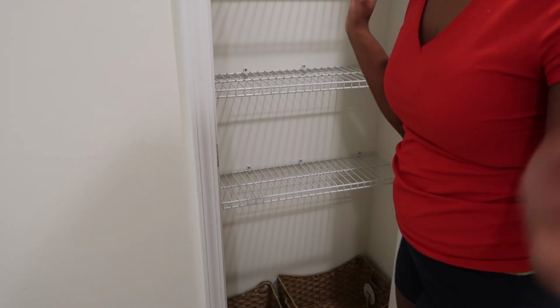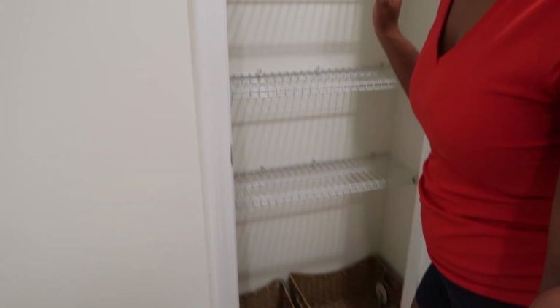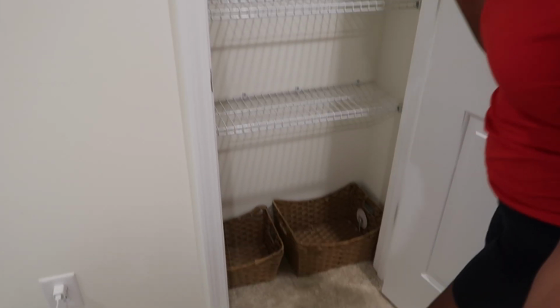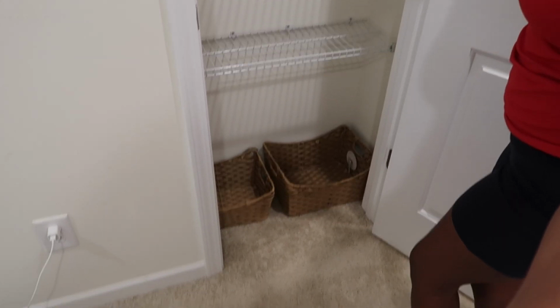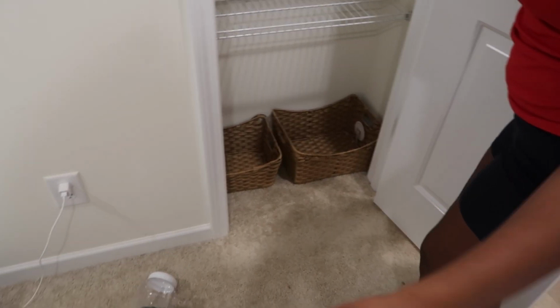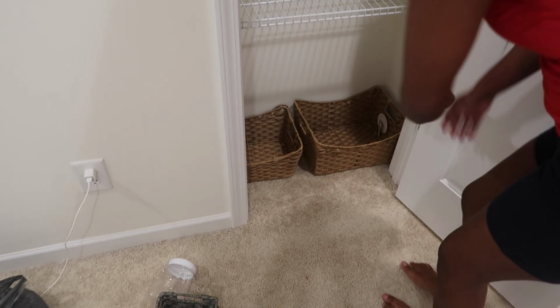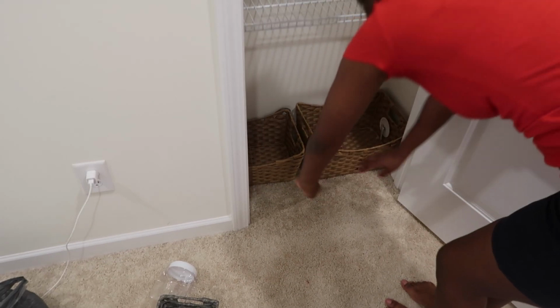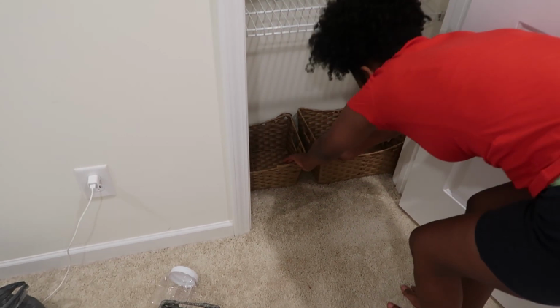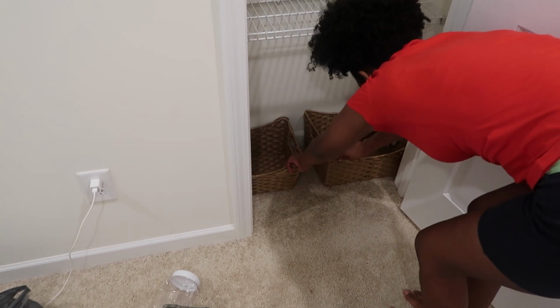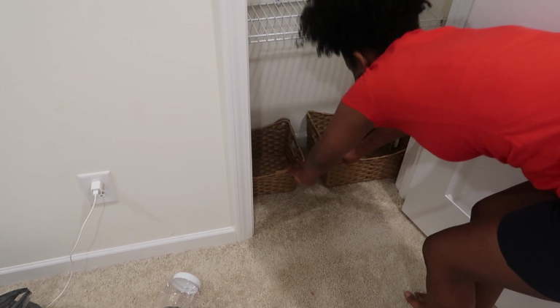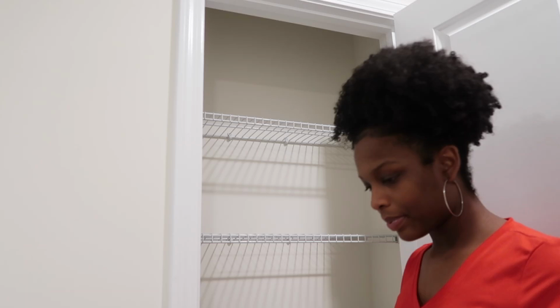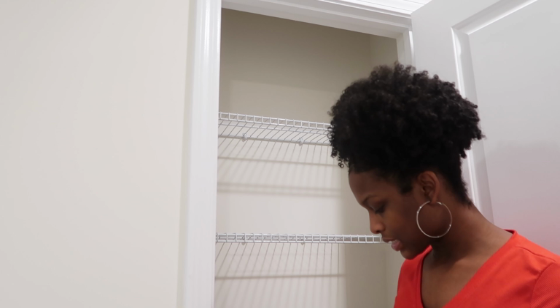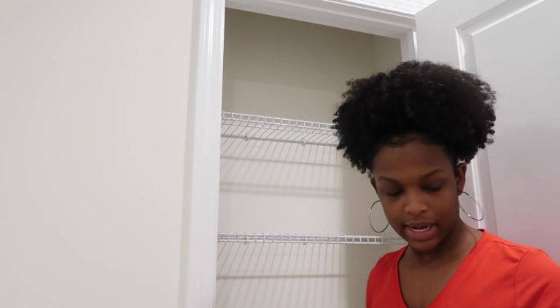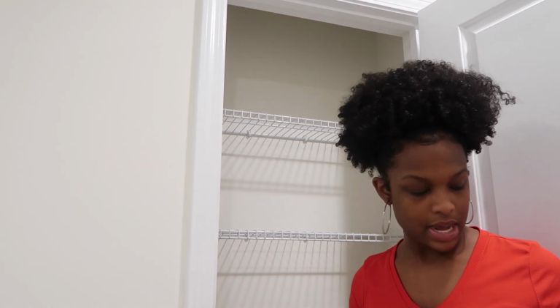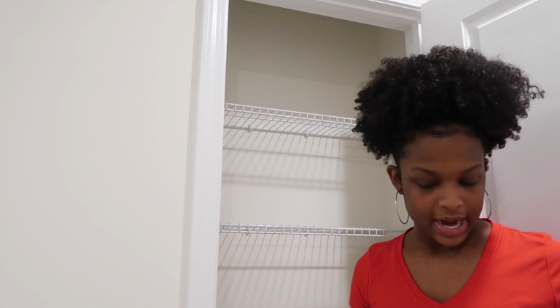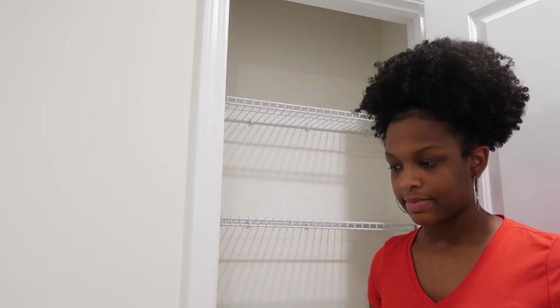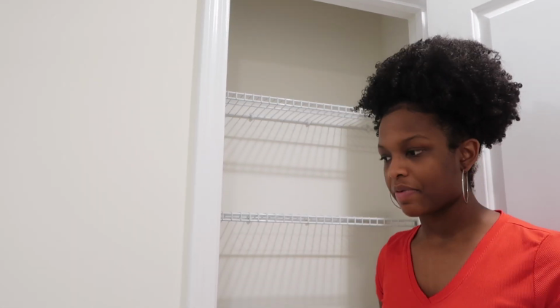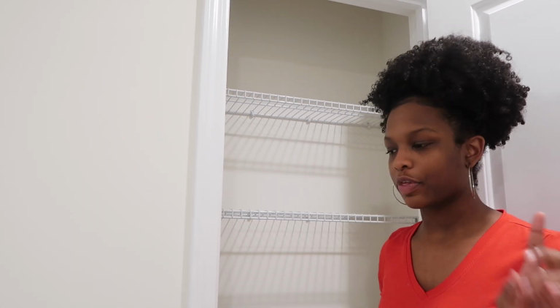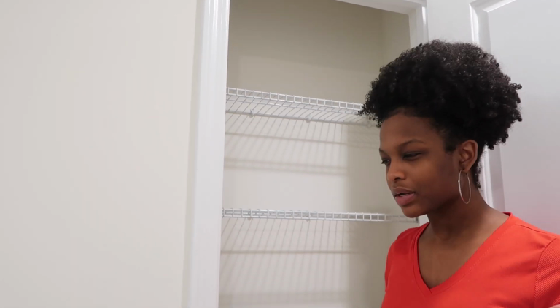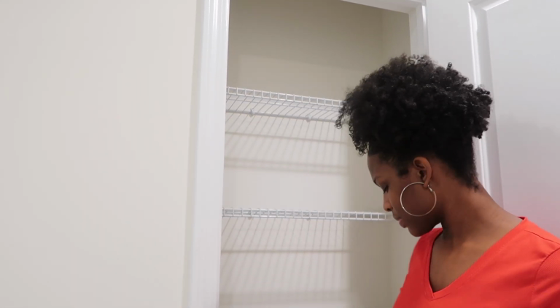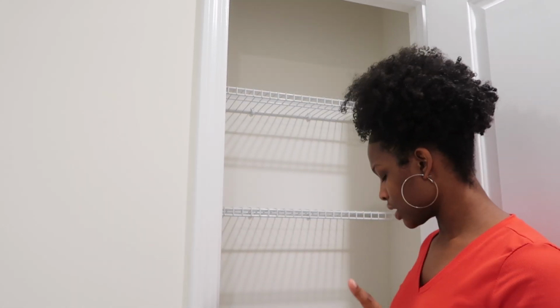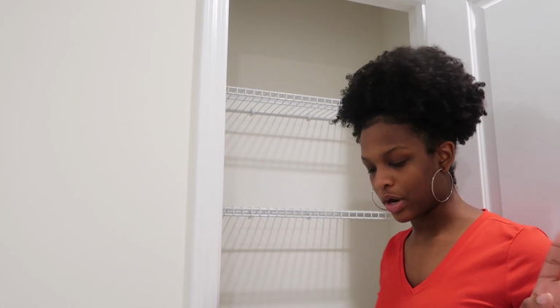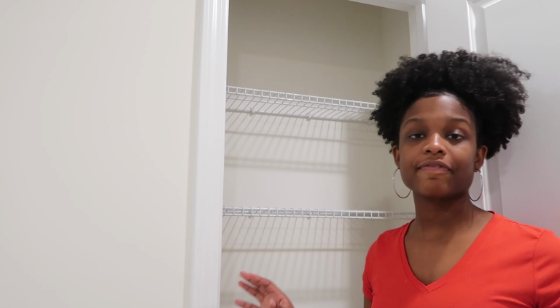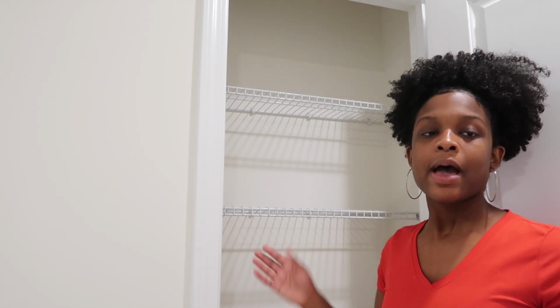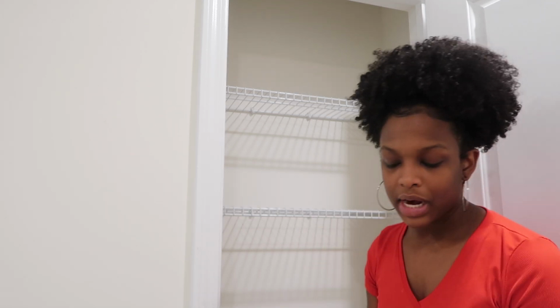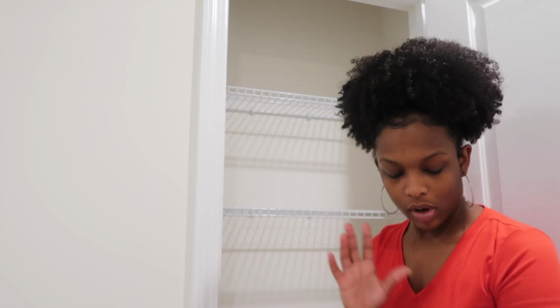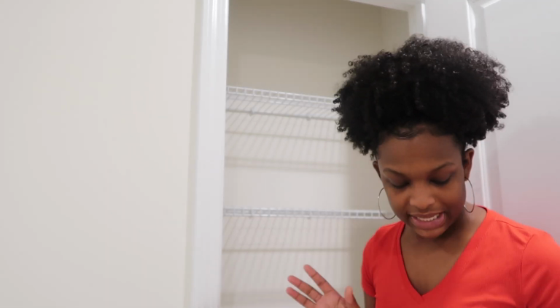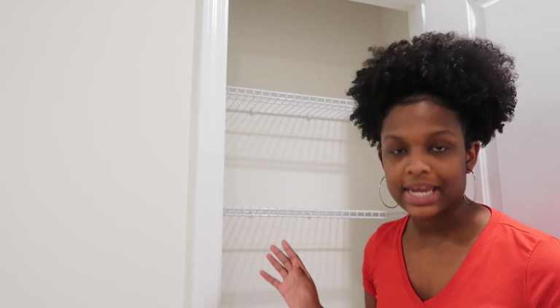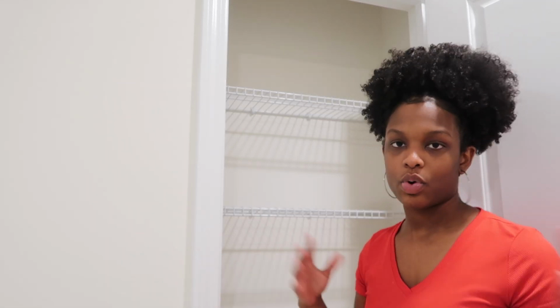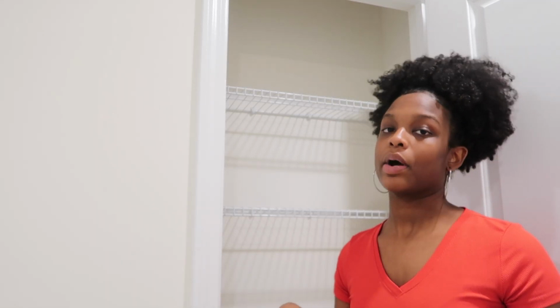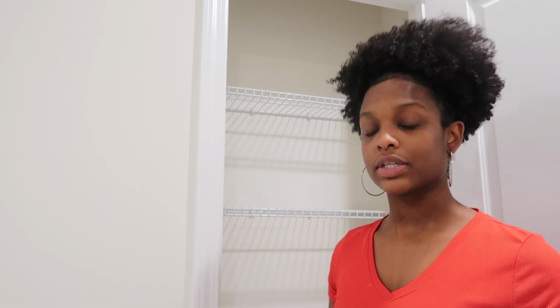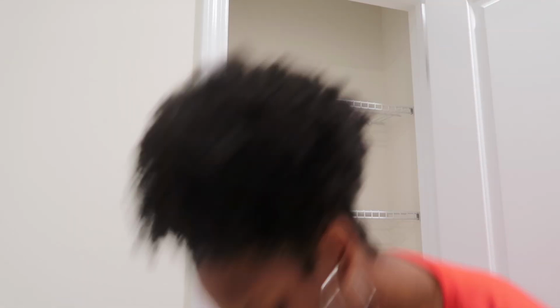That fits perfectly down there, so that's great. I'm probably going to end up putting some throw pillows or something in there — we'll see. First I'm going to put all the baskets in and then we'll worry about what's going to go in there.